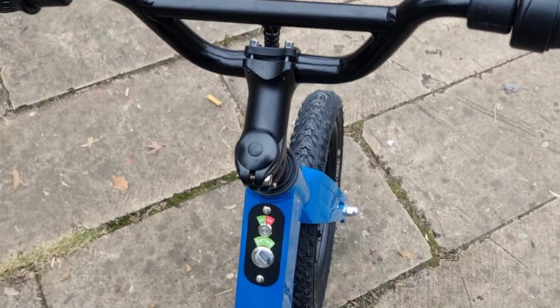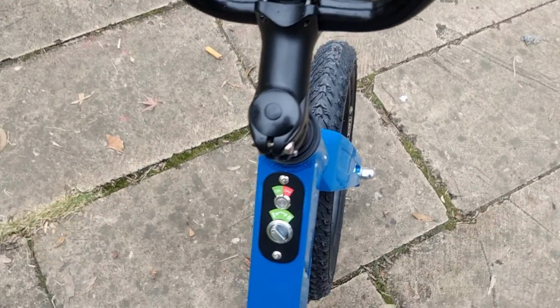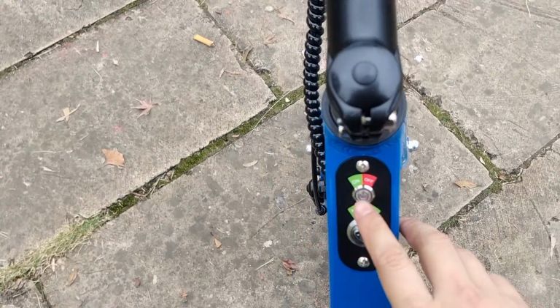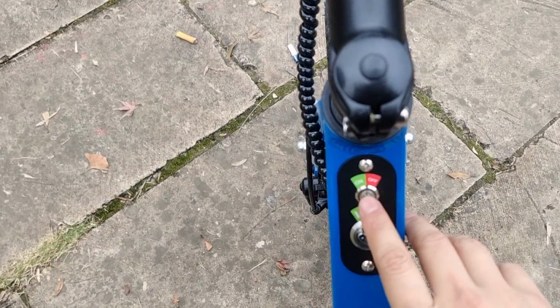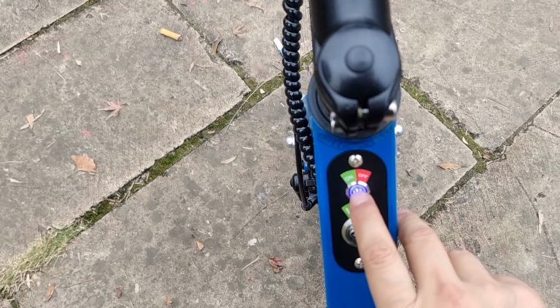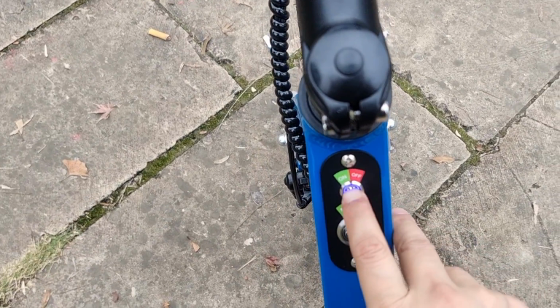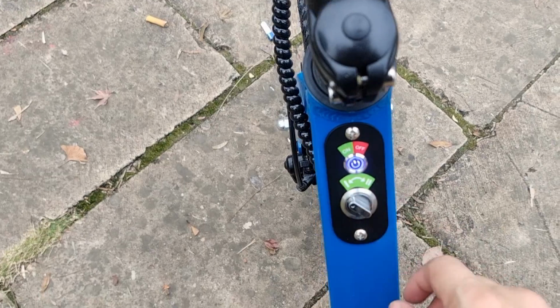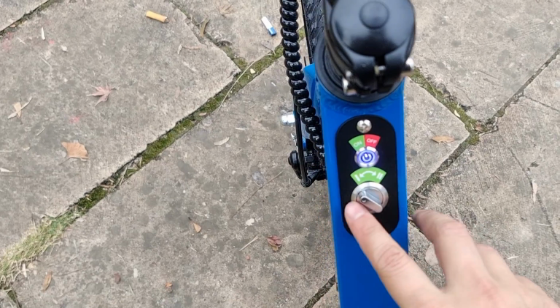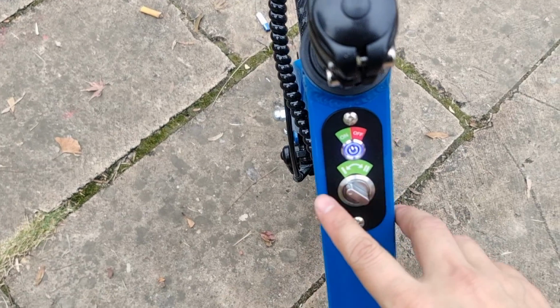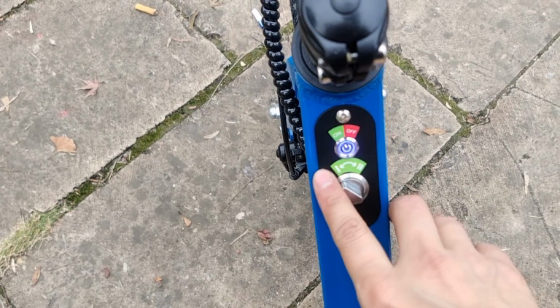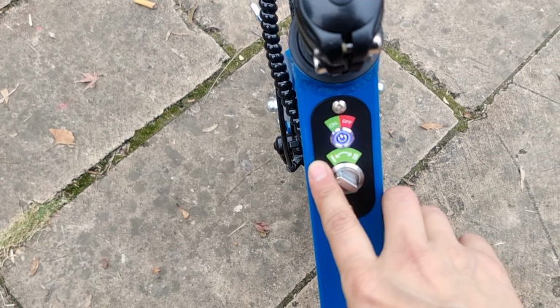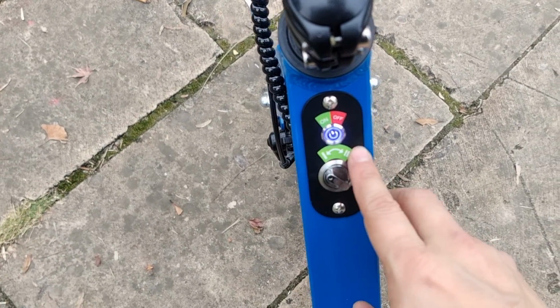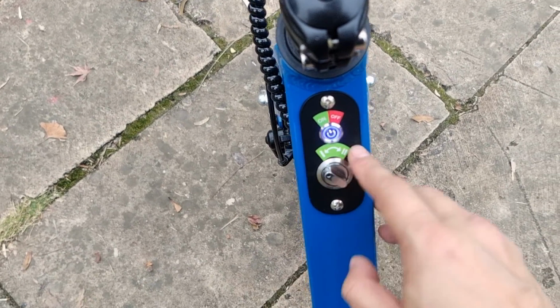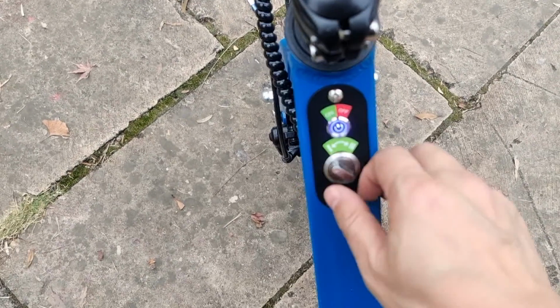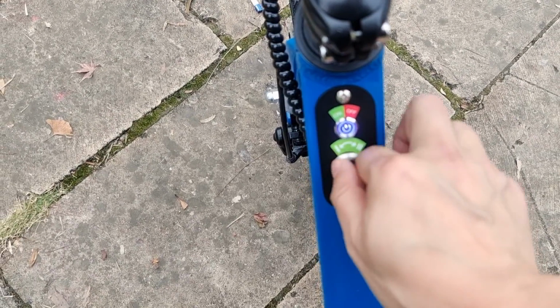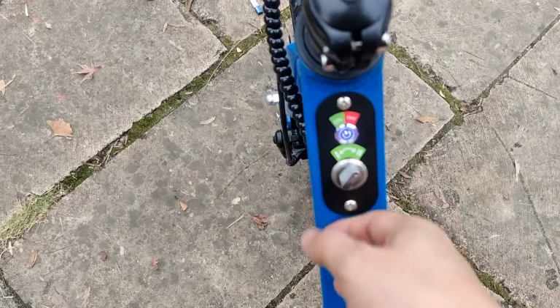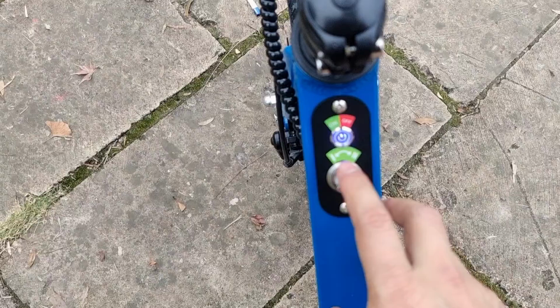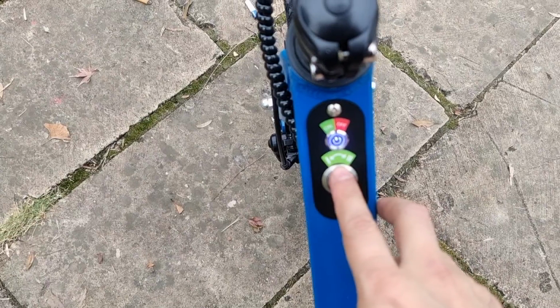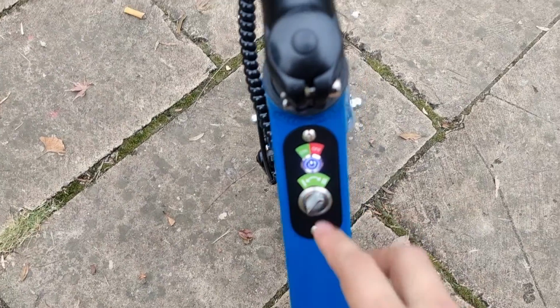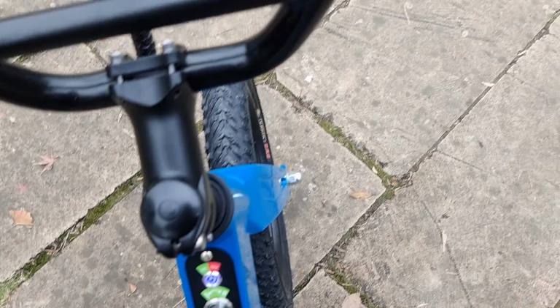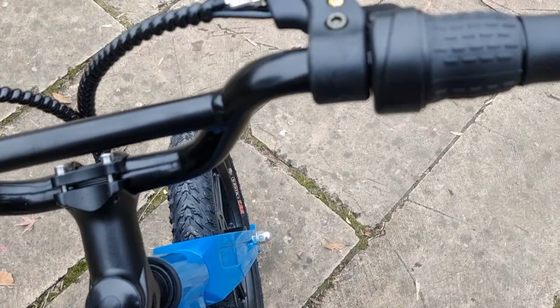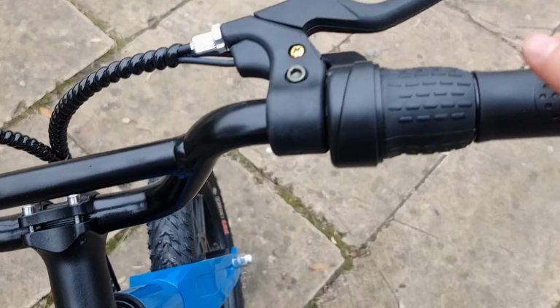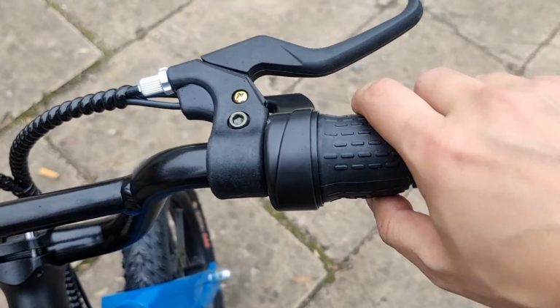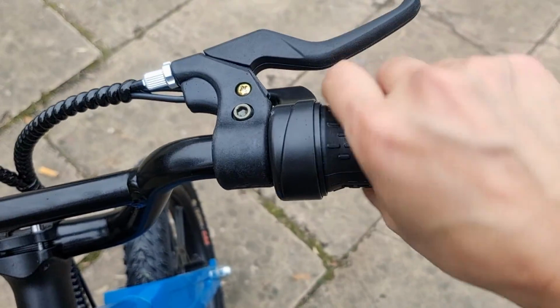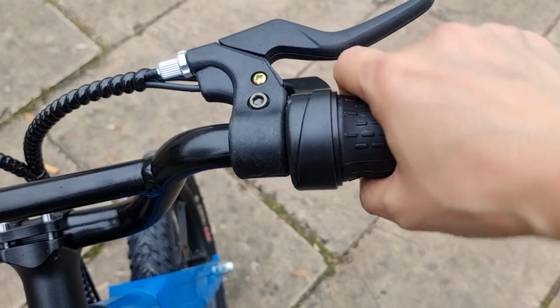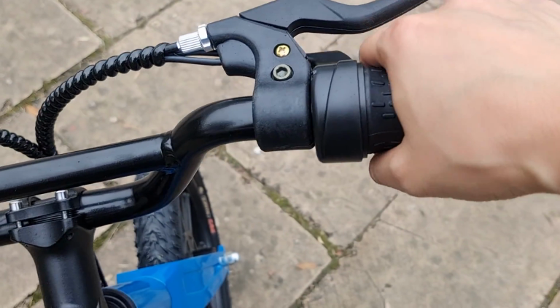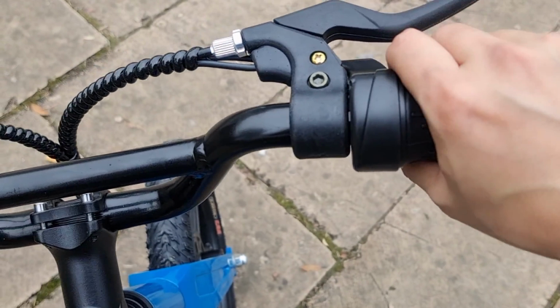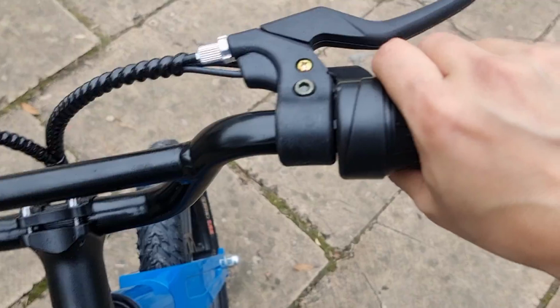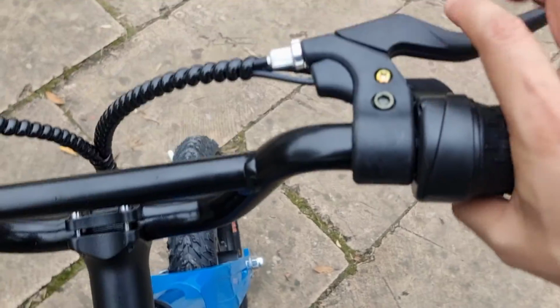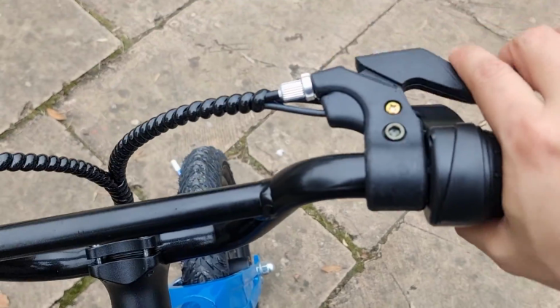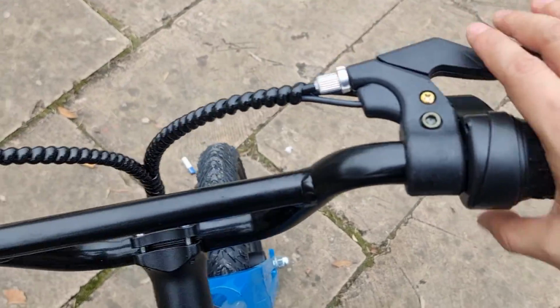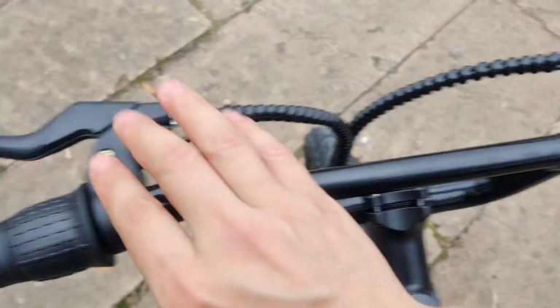This is the button to turn on the battery and we have 10 to 20 kmph different speed settings. And this is the throttle — we use the throttle to turn on the wheel, and there are two brakes.